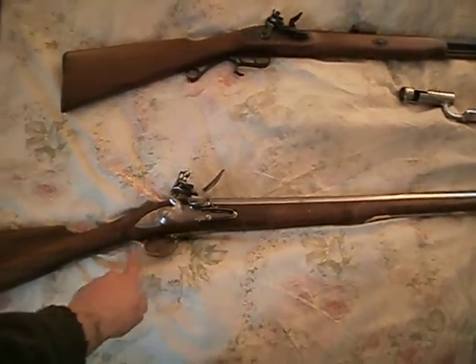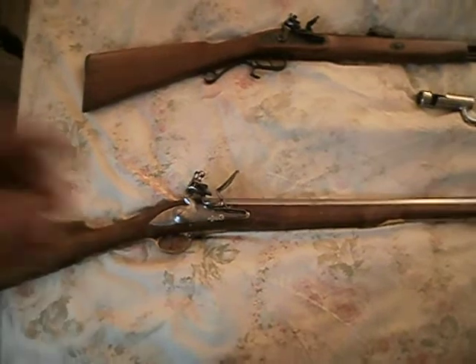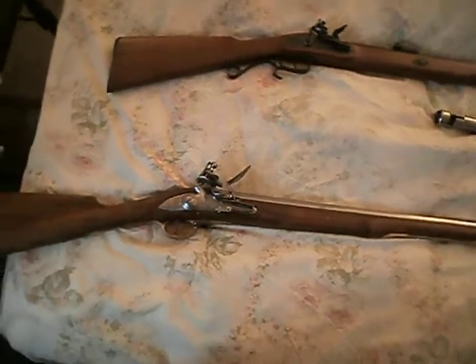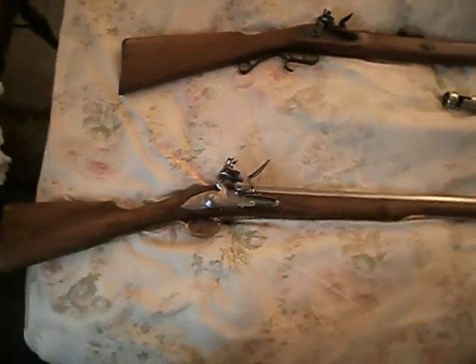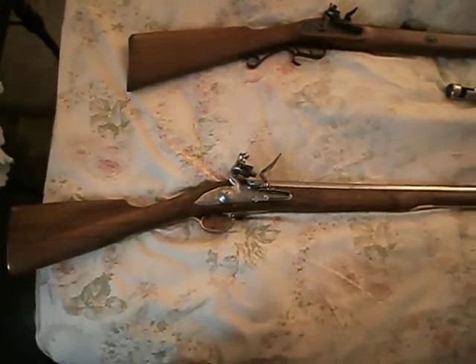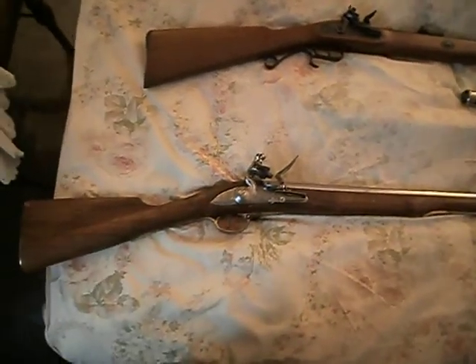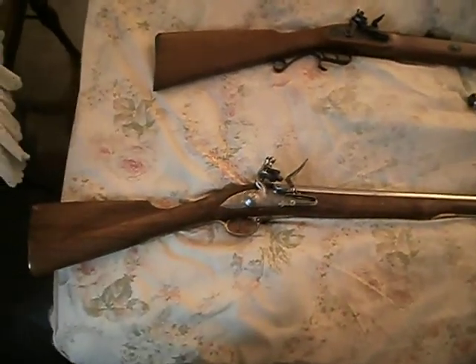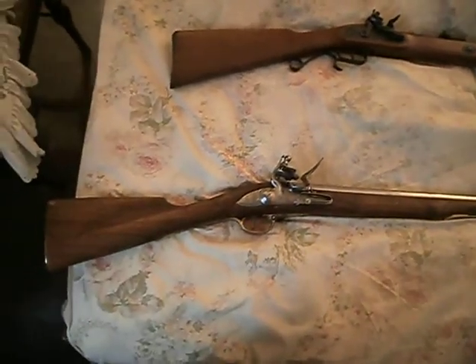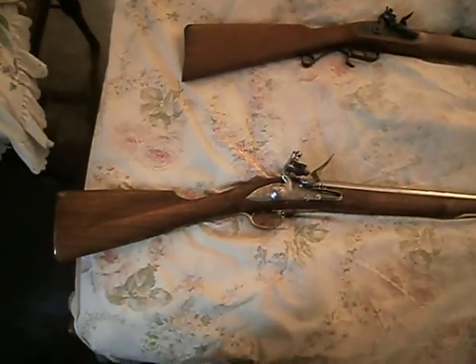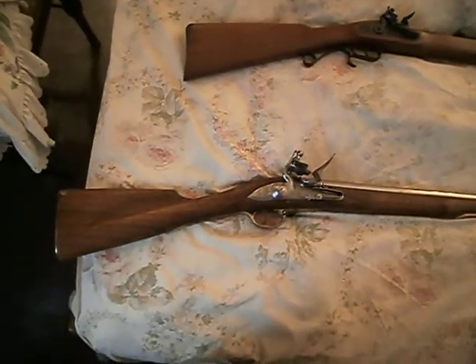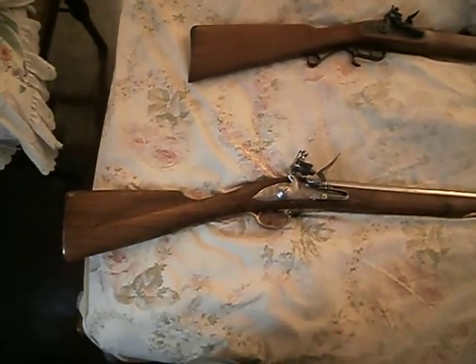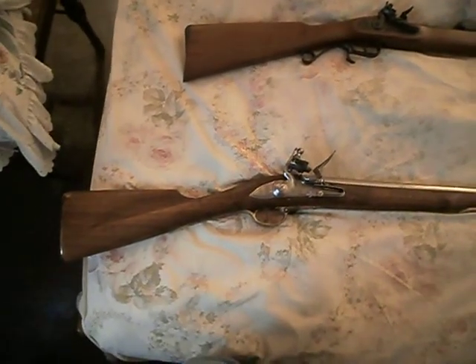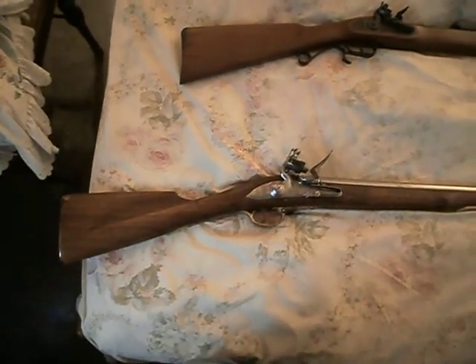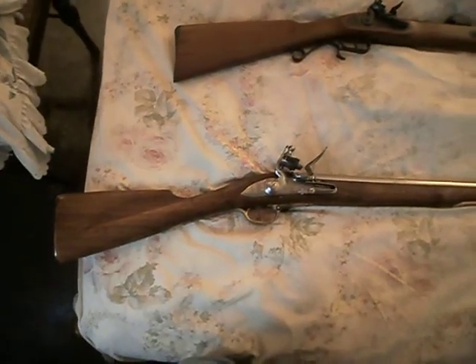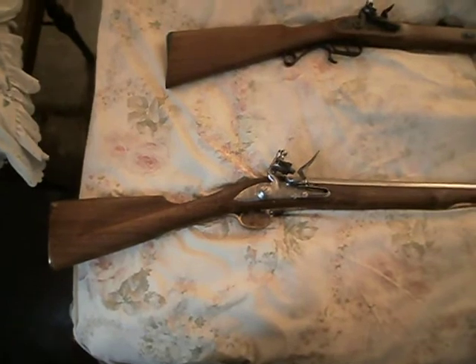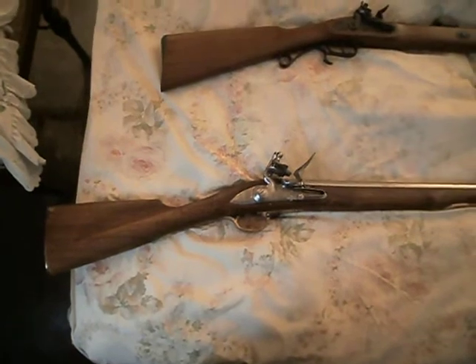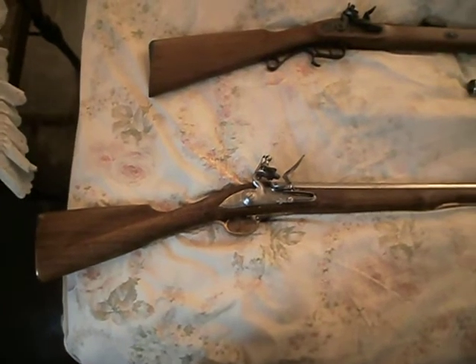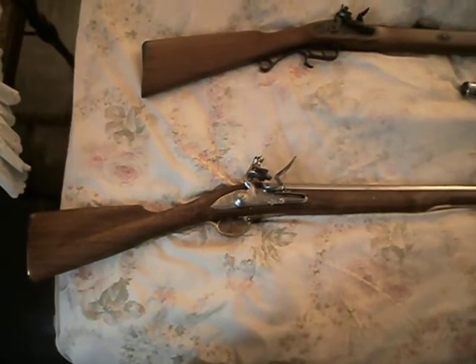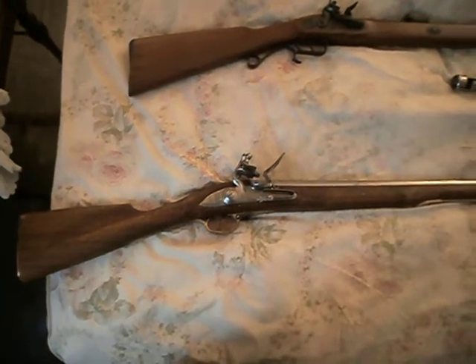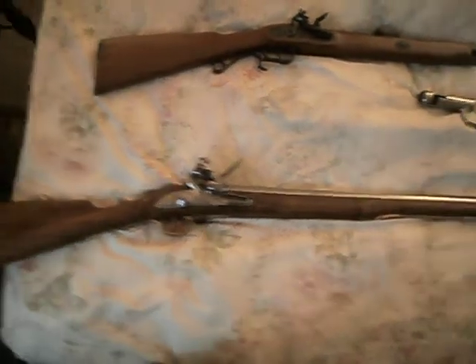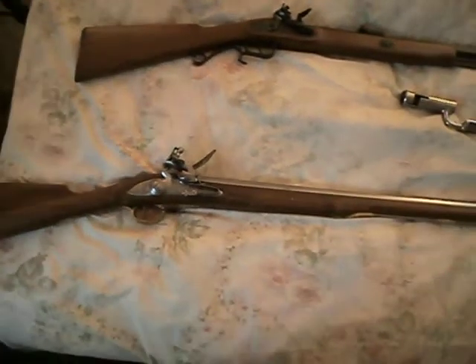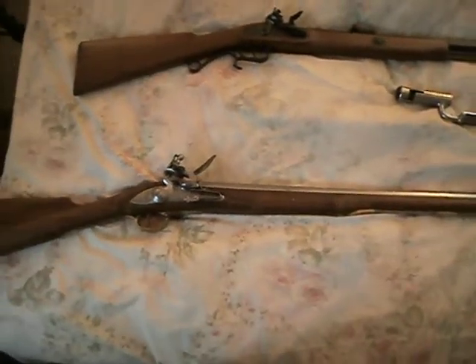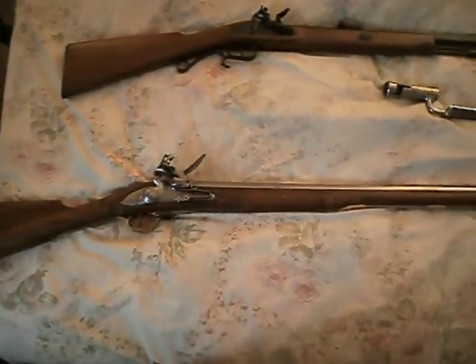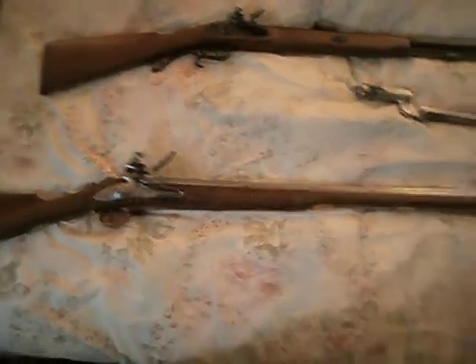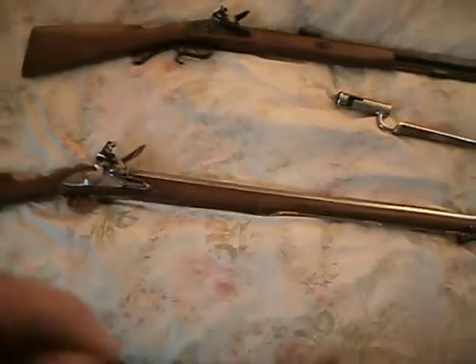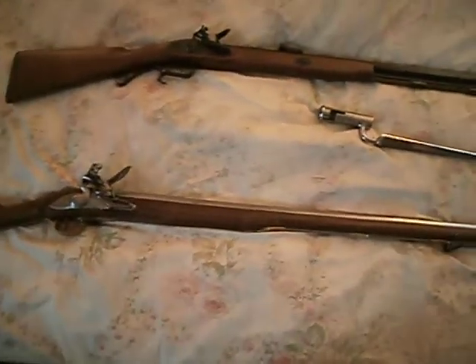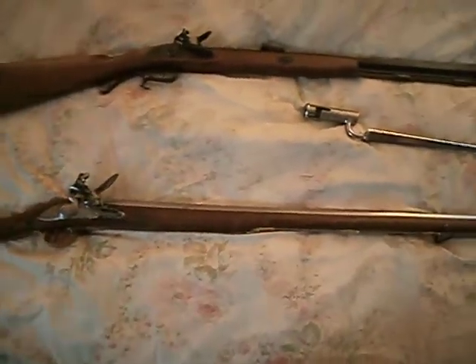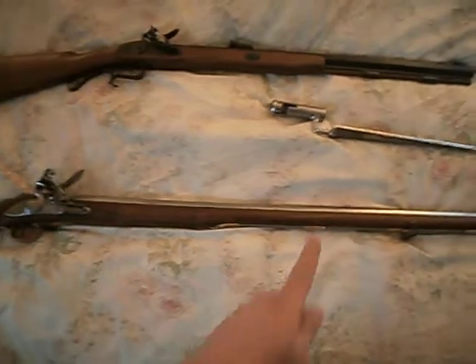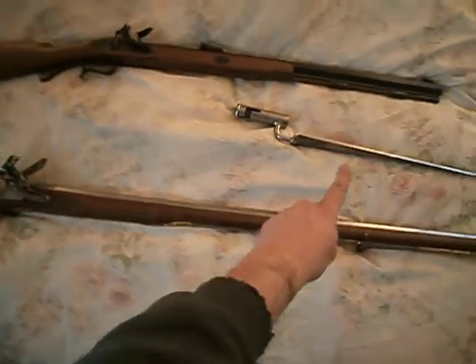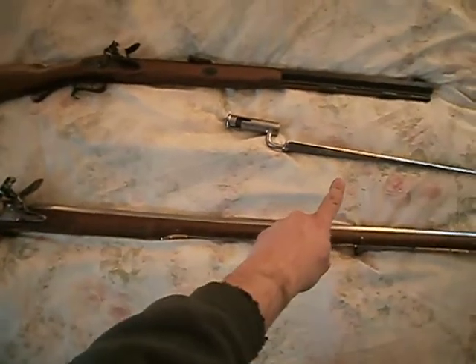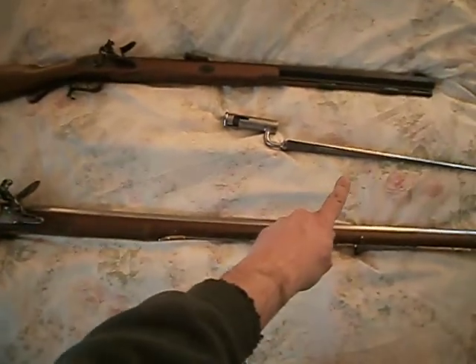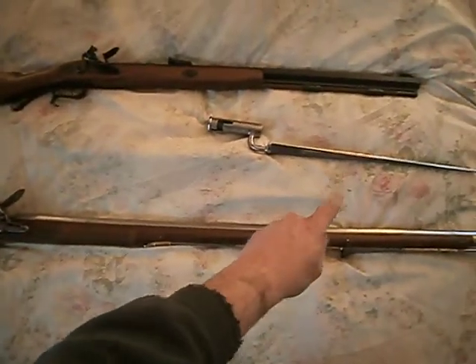And of course, the stock design is something that you would be more familiar with with a modern gun. And over here is the bayonet.